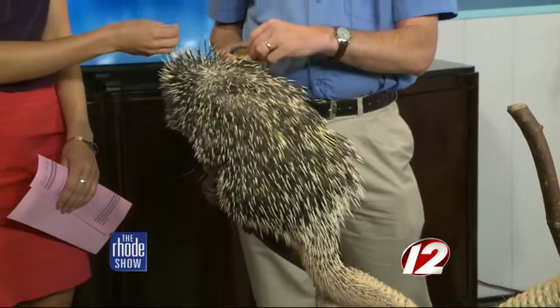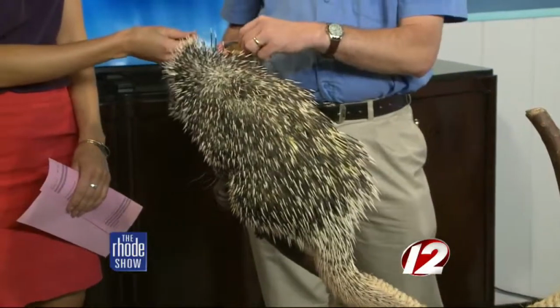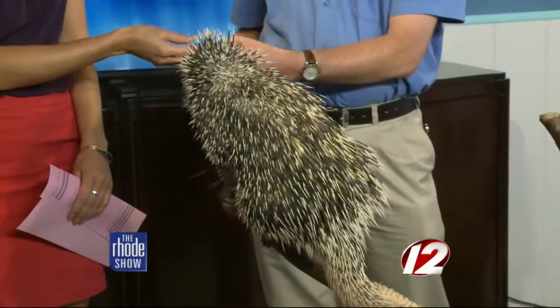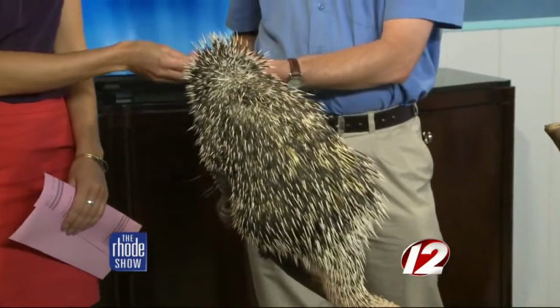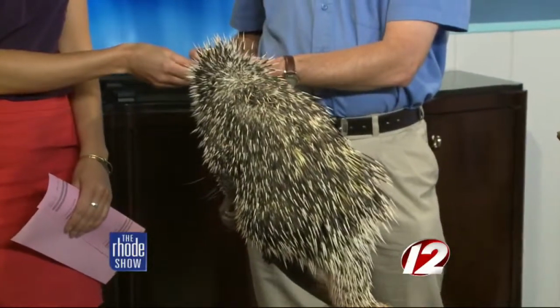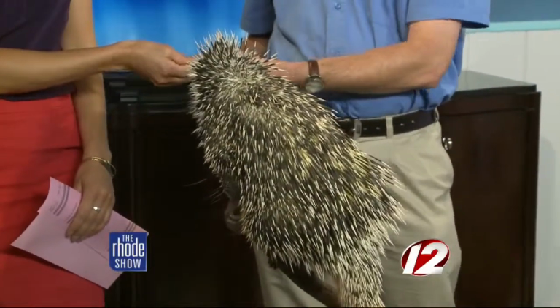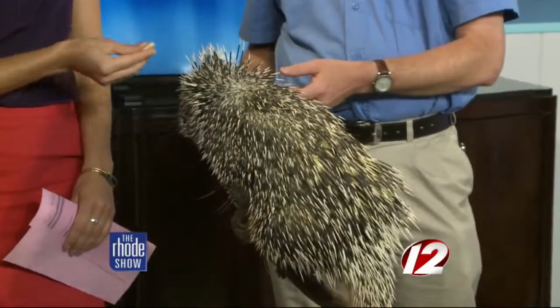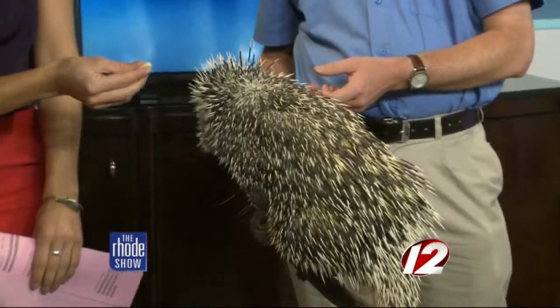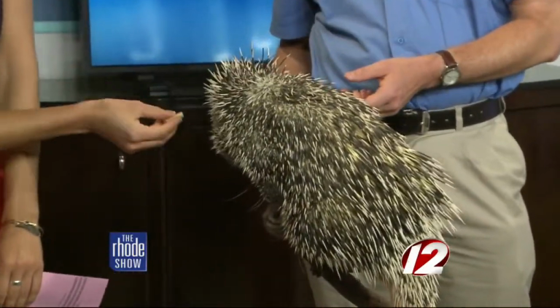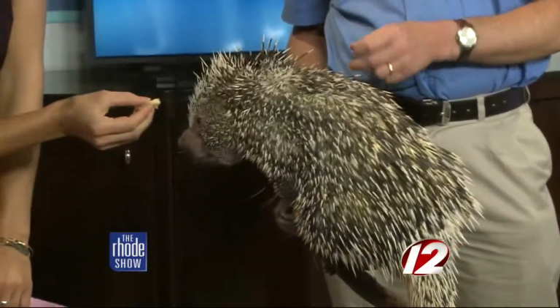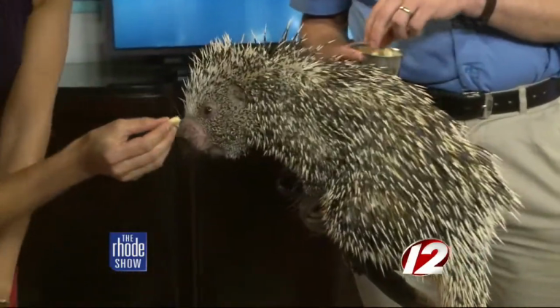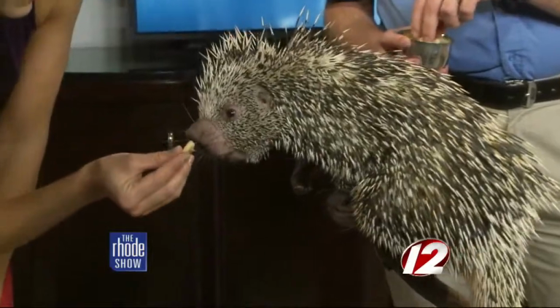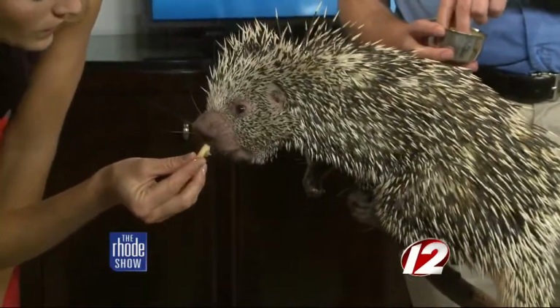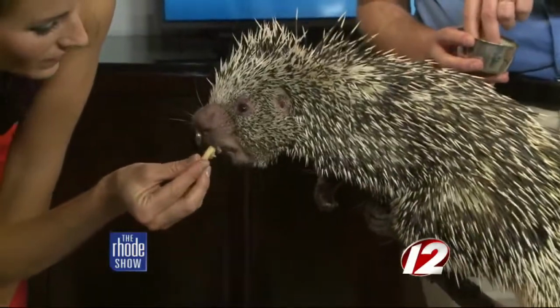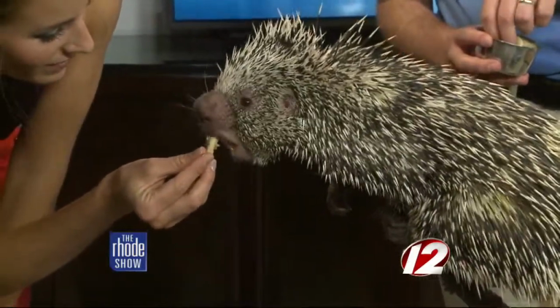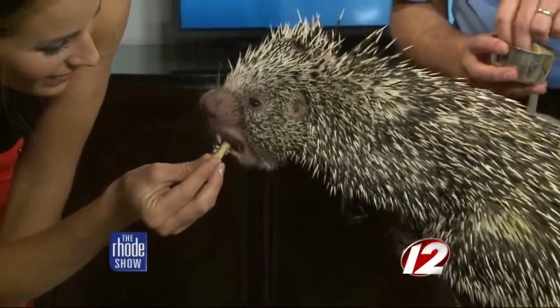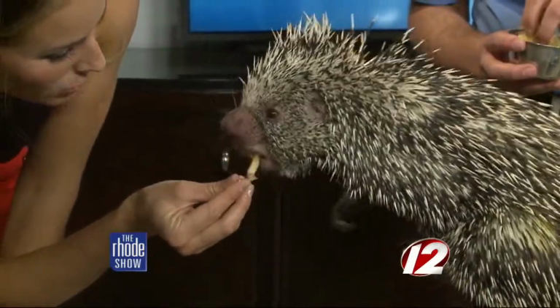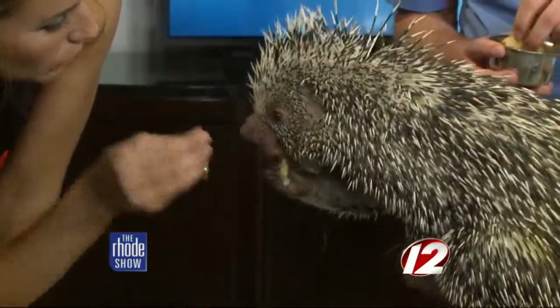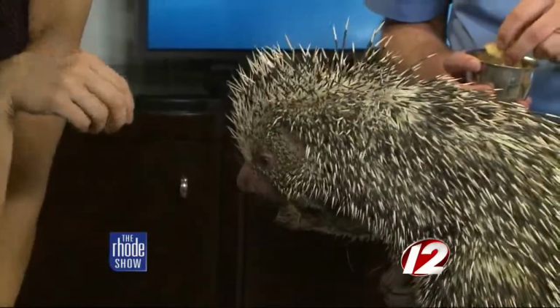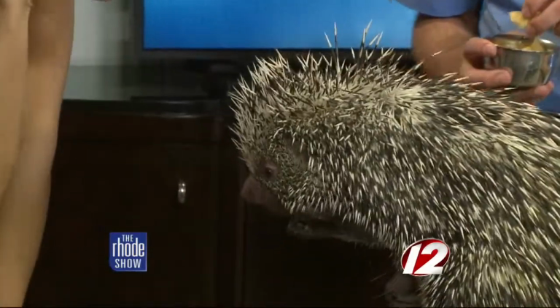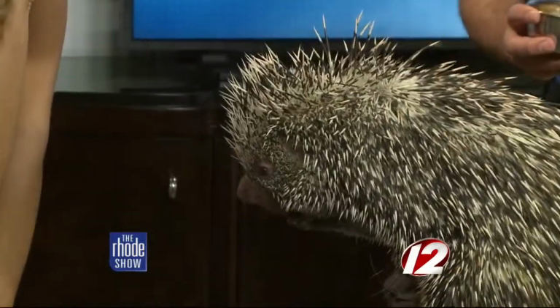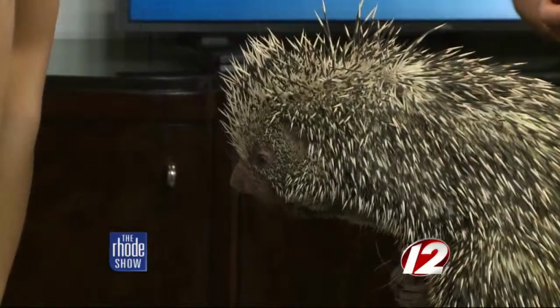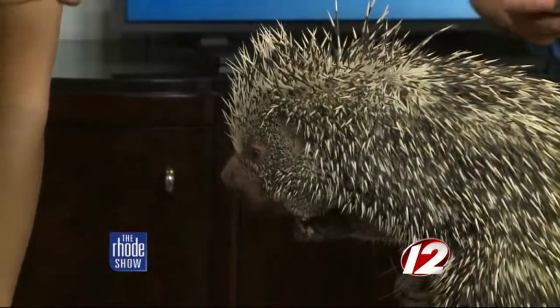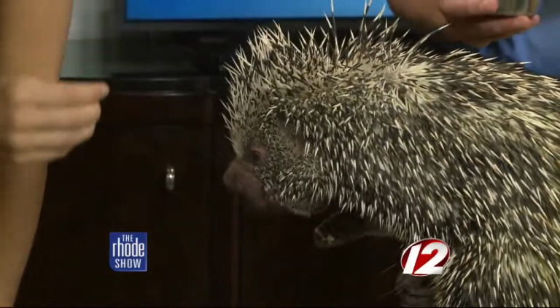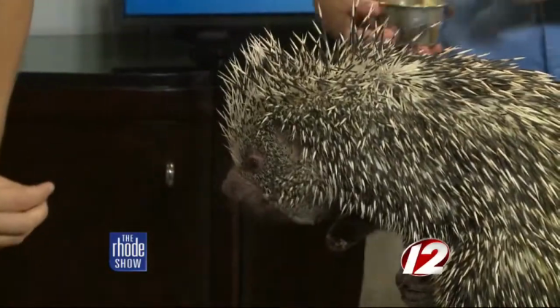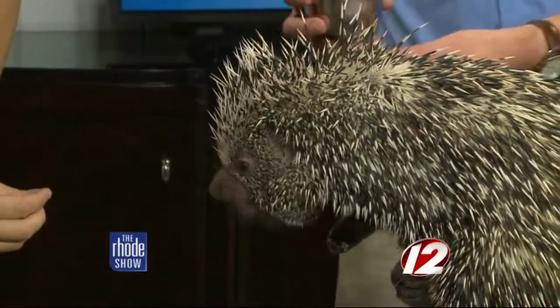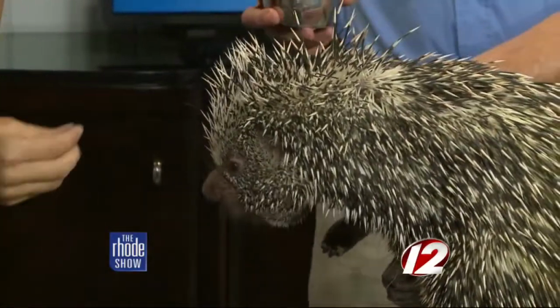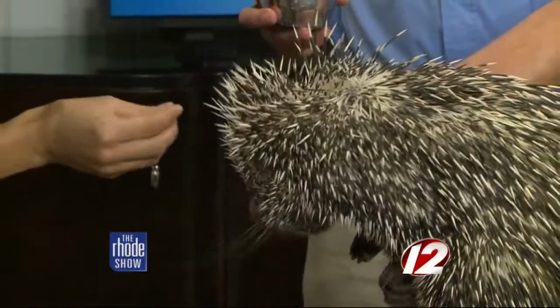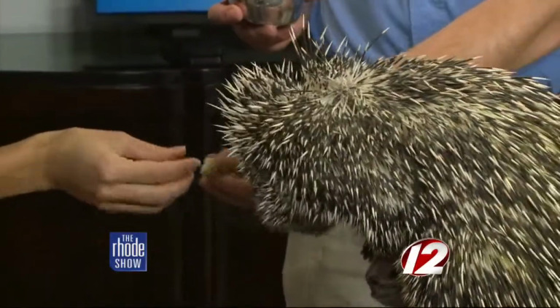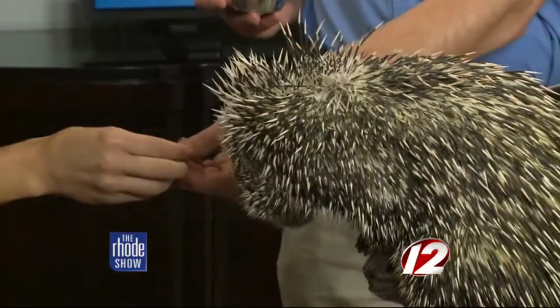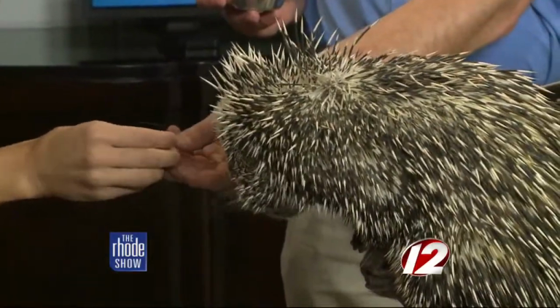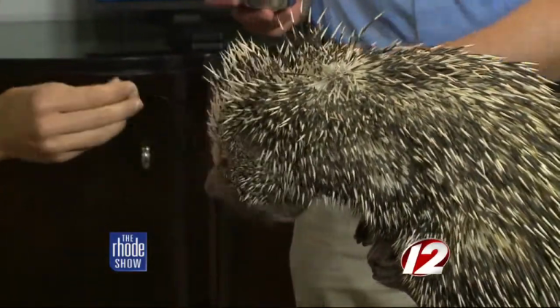She loves her bananas. Can I feed her one? You can absolutely feed her one. Here we go, Spanky. Very nice. Oh, she has like one large or two large teeth — is that what's happening? They are rodents, so their teeth are always growing. She's got some really big teeth up front there.